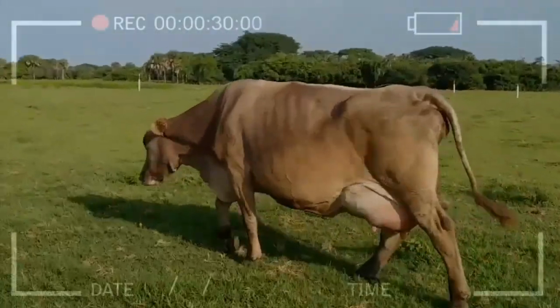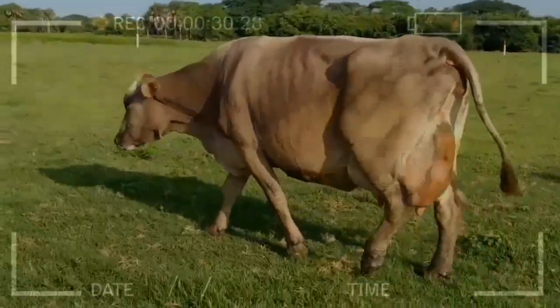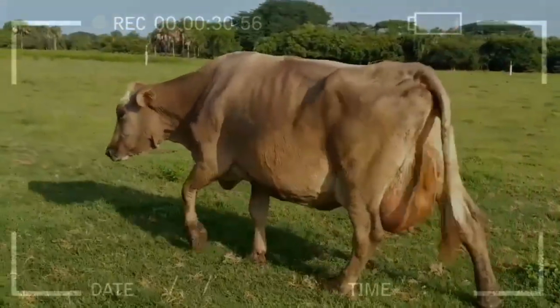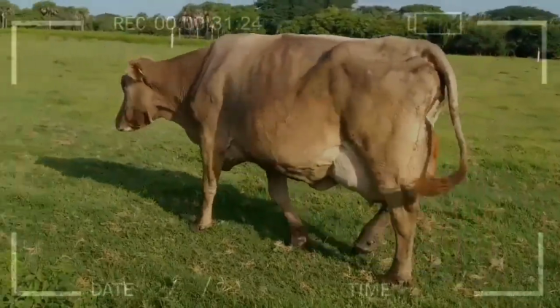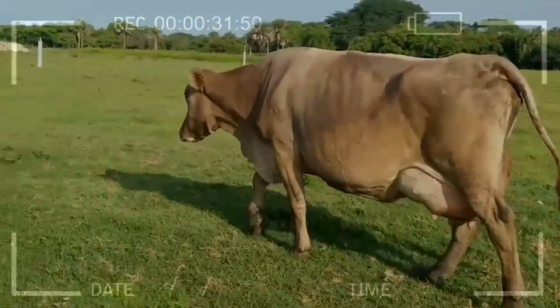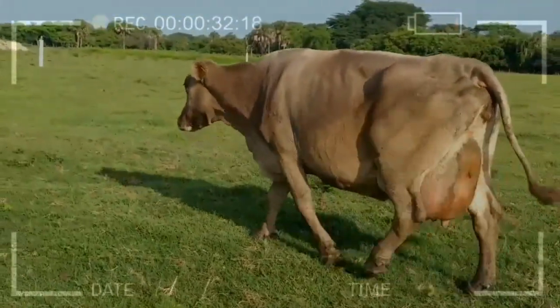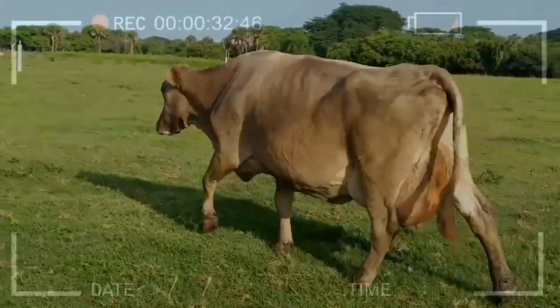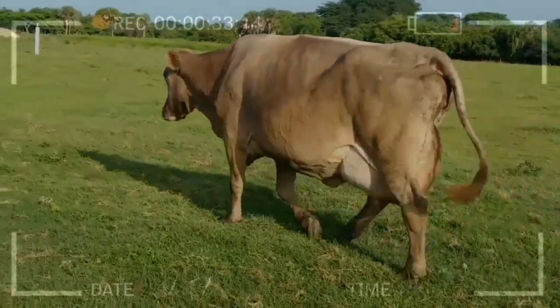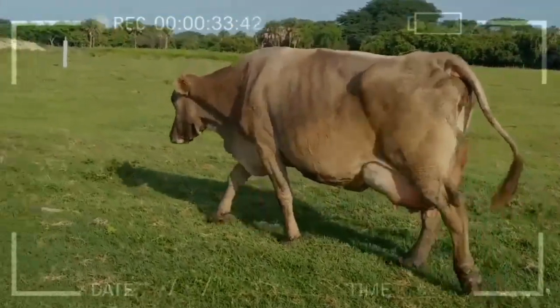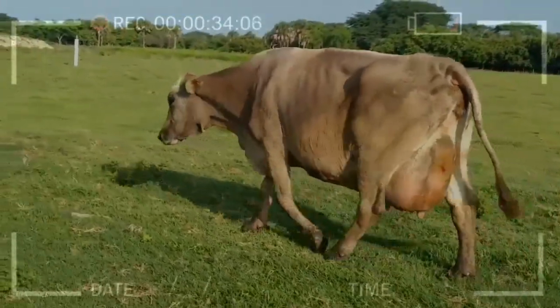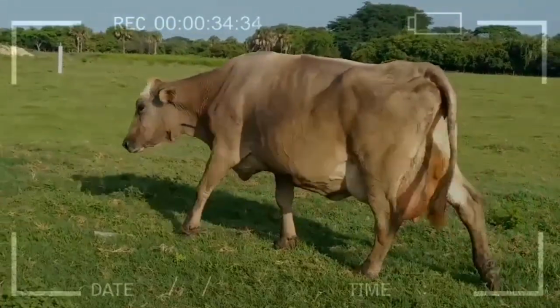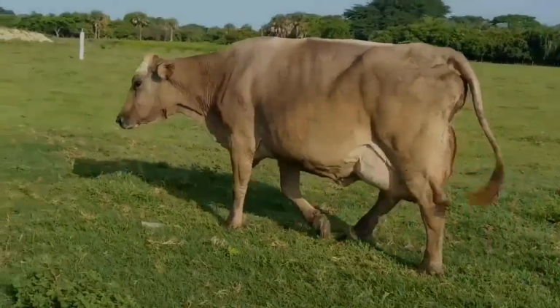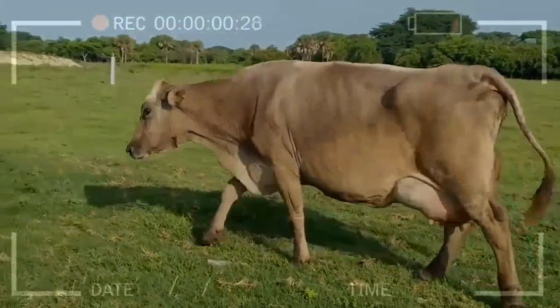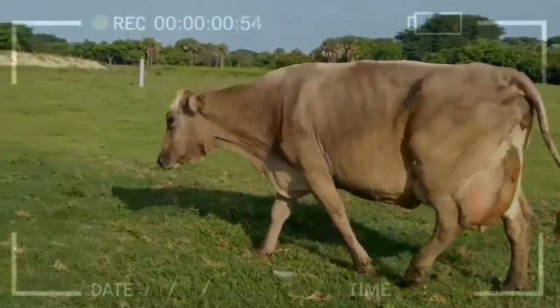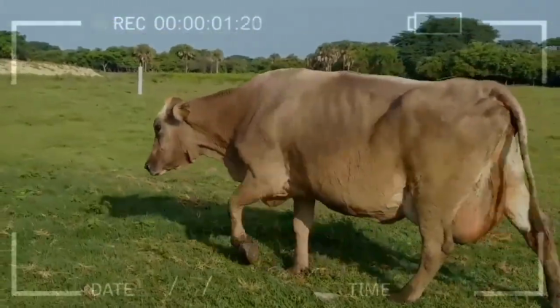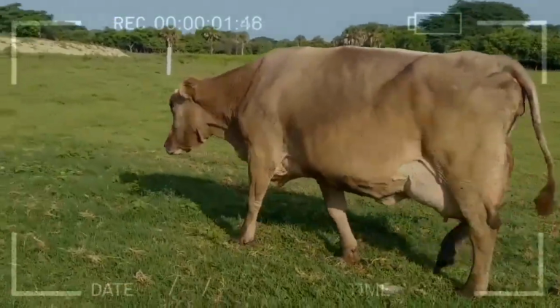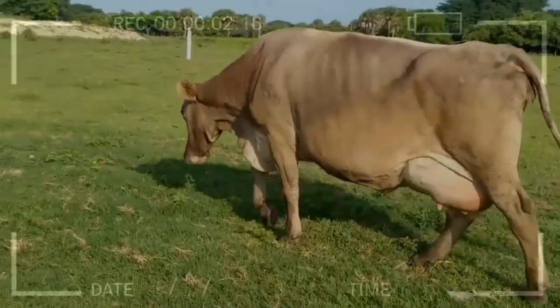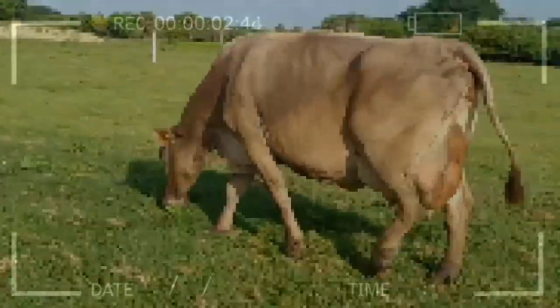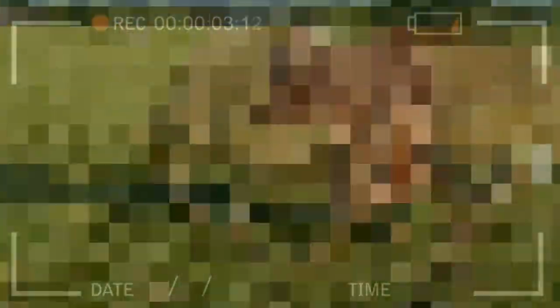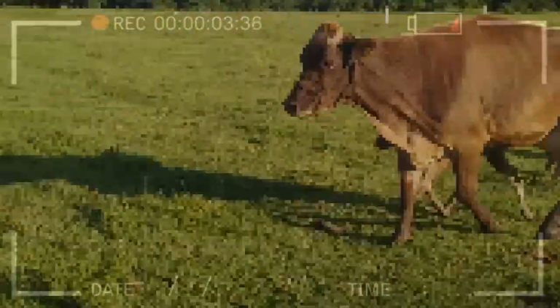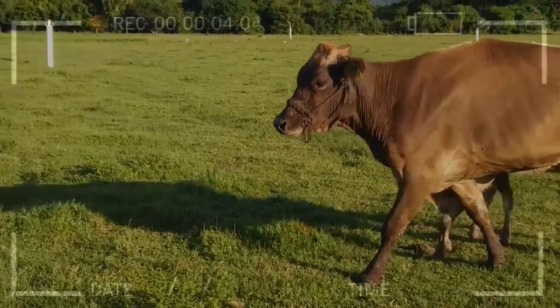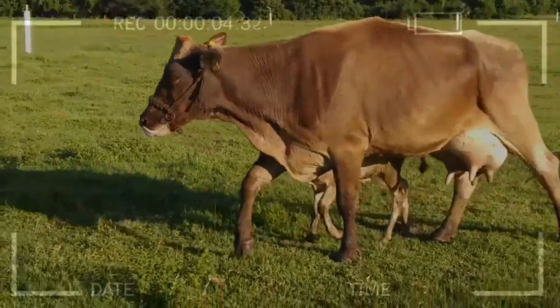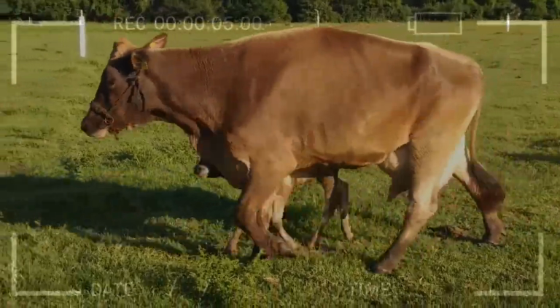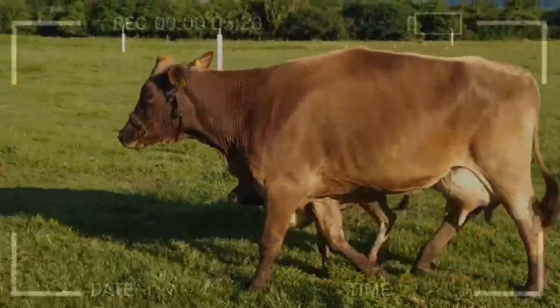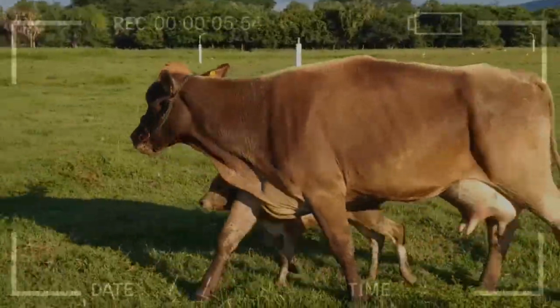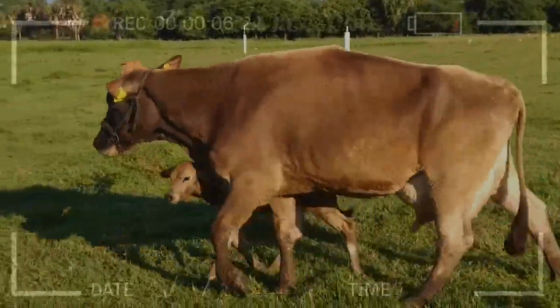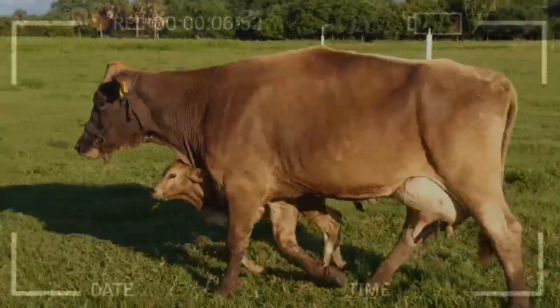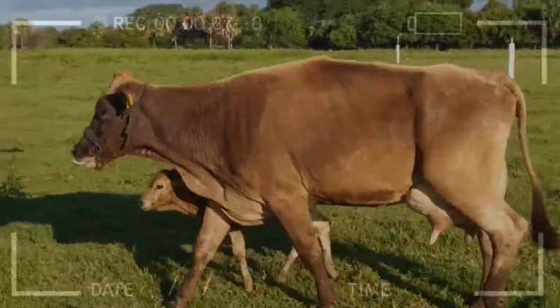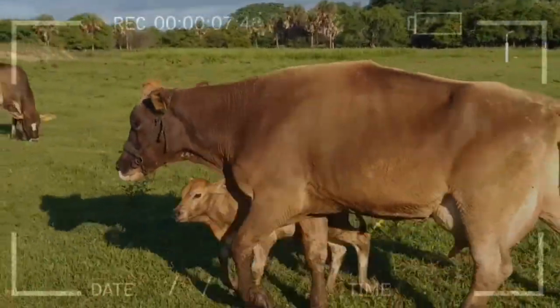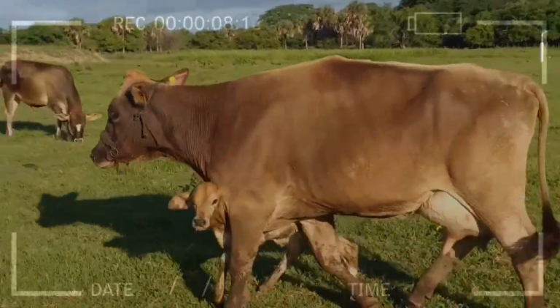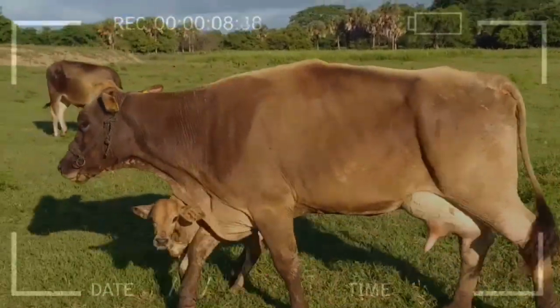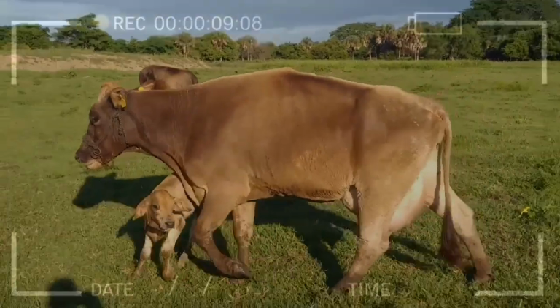In terms of milk yield, the Brown Swiss is ranked number two worldwide, only behind the Dutch breed. It is worth emphasizing that this second place is held by the Holstein breed due to the amount of milk produced. However, when talking about quality parameters, the Brown Swiss breed surpasses it.